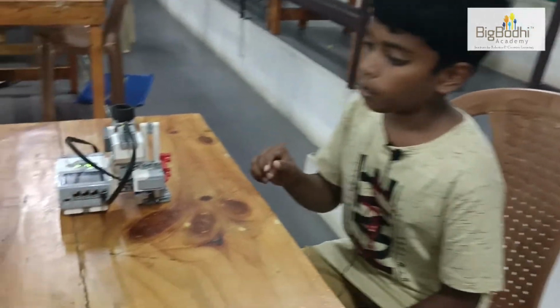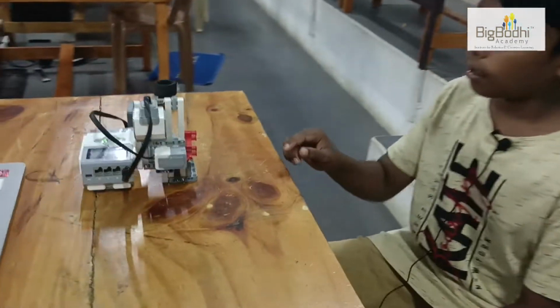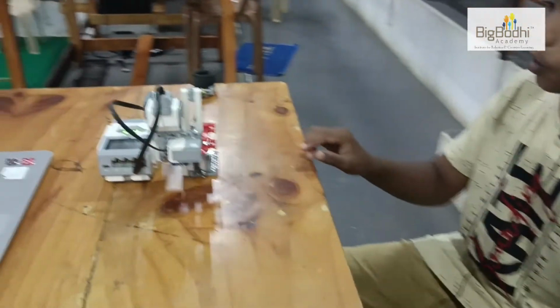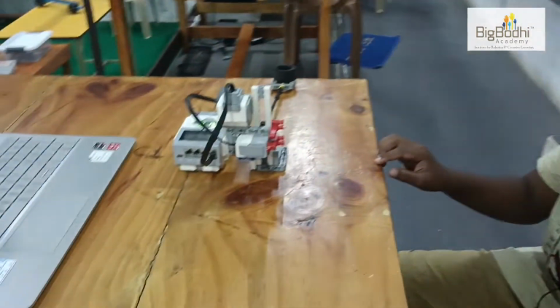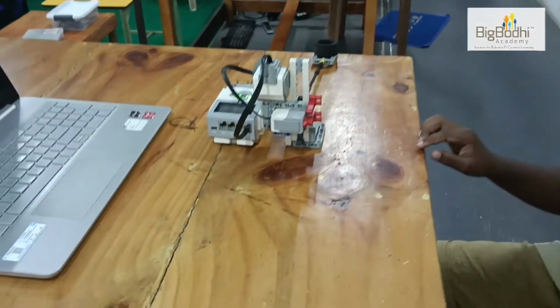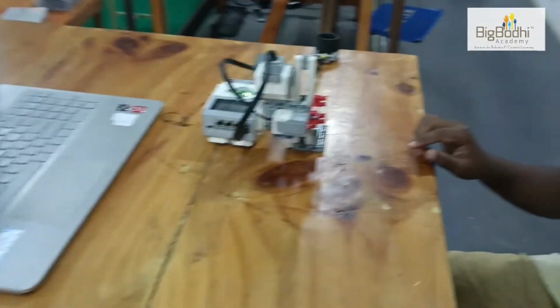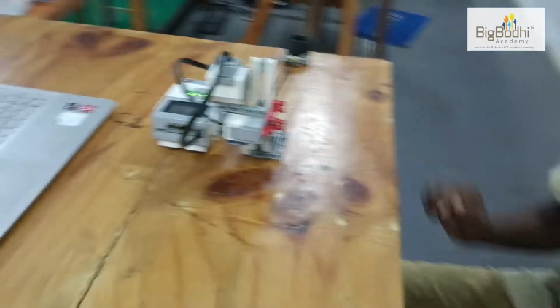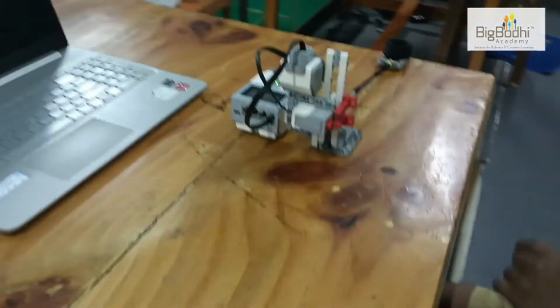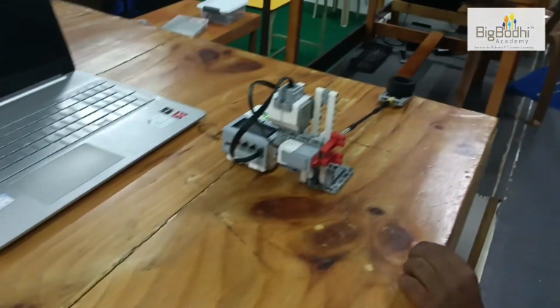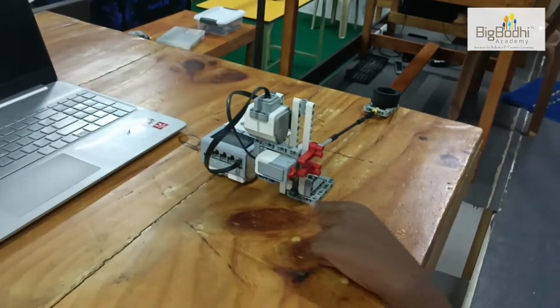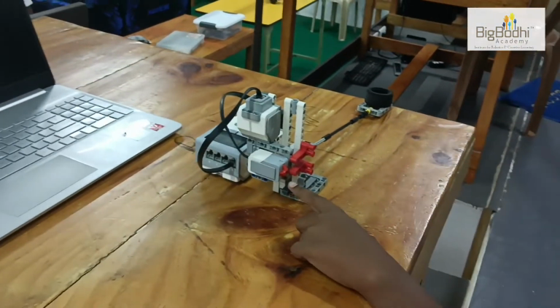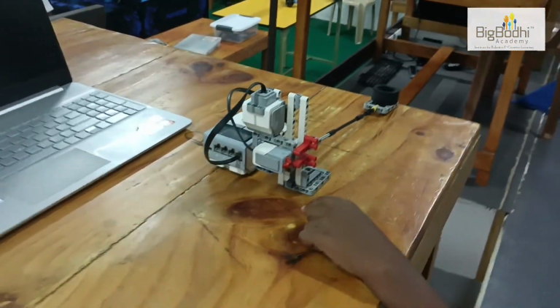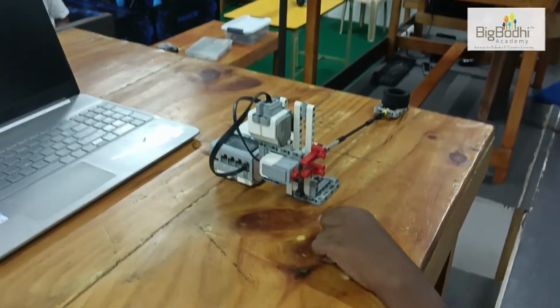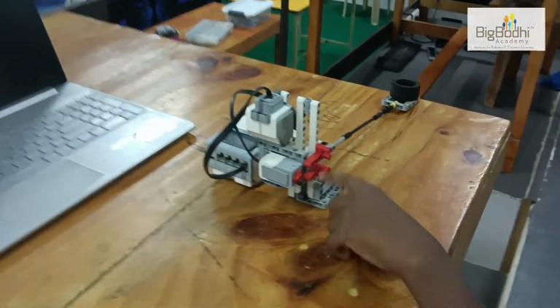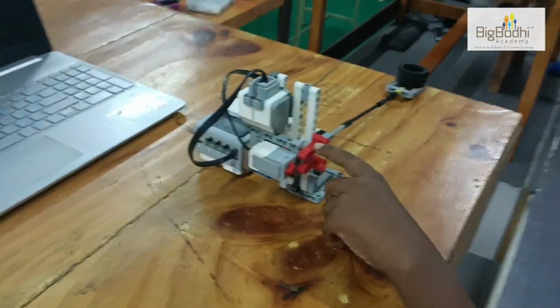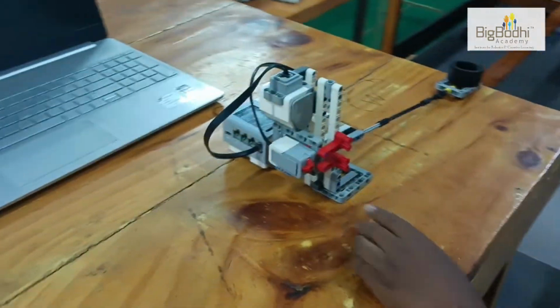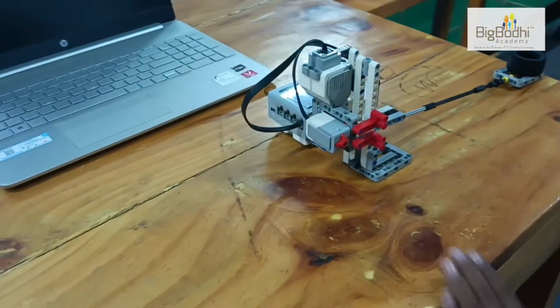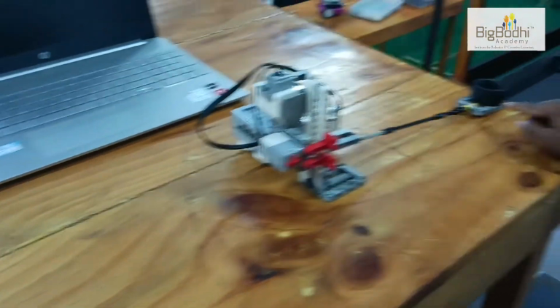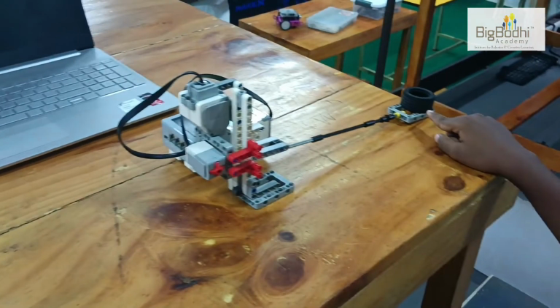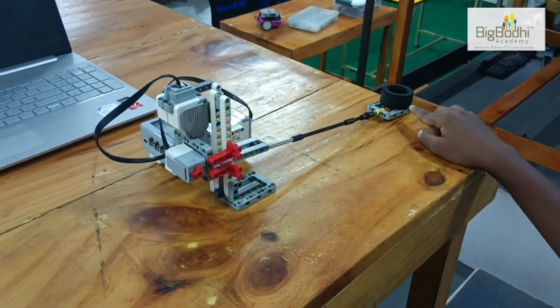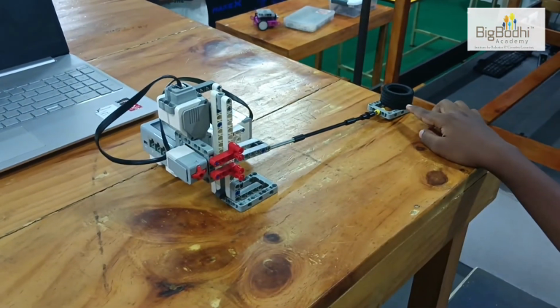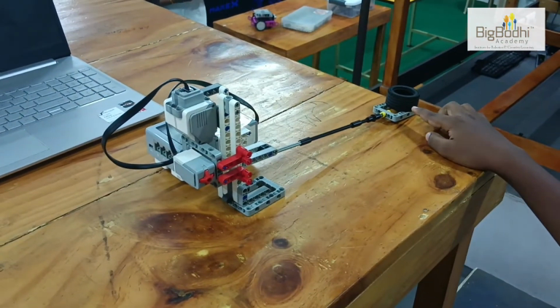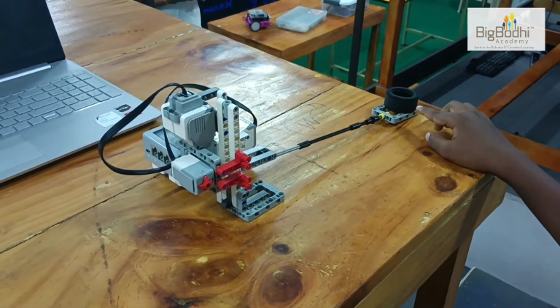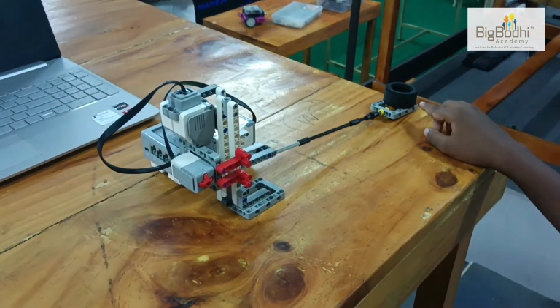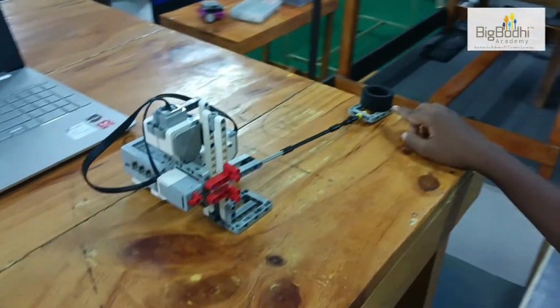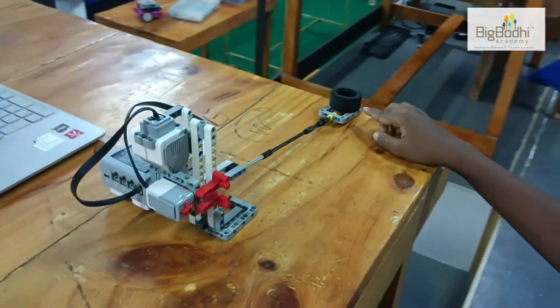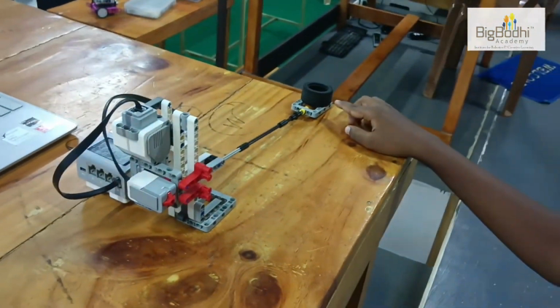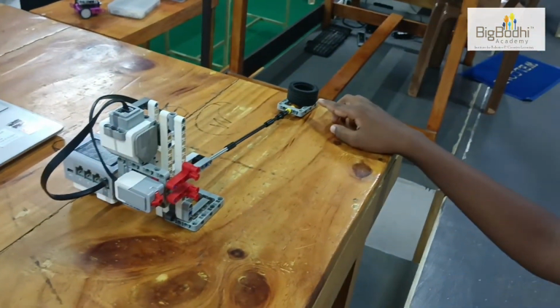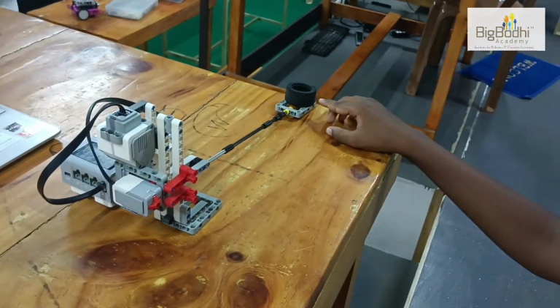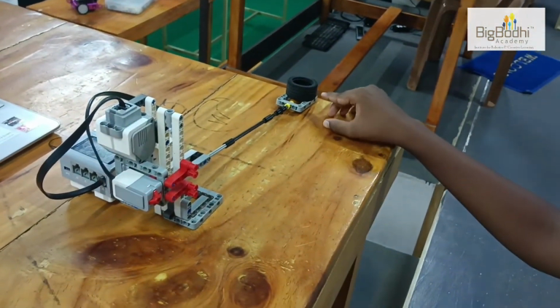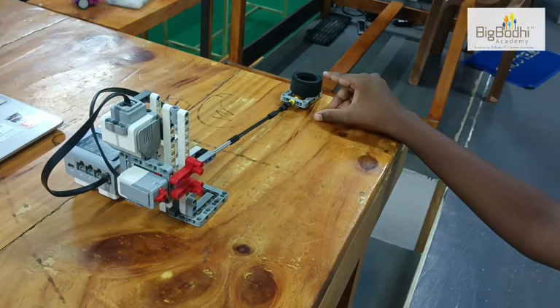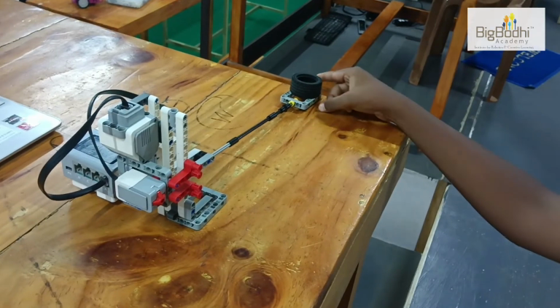There are a few parts: a touch sensor, a large motor, and a rock holder. But since we're not keeping a rock, we're keeping a tire.